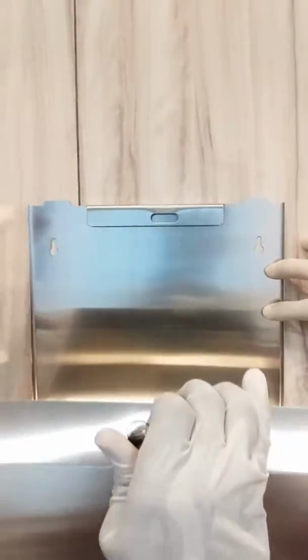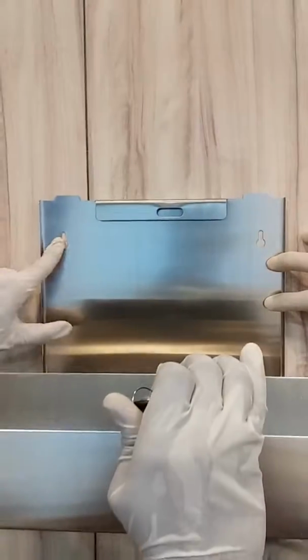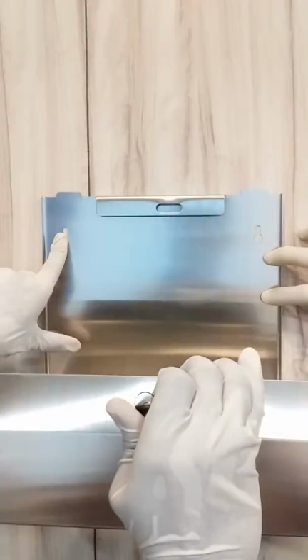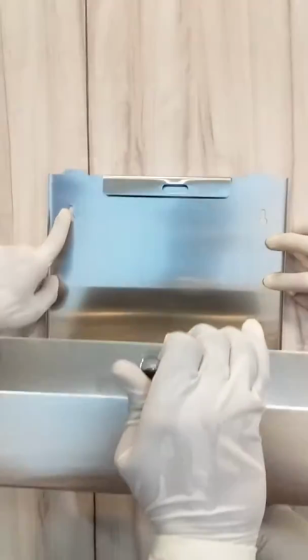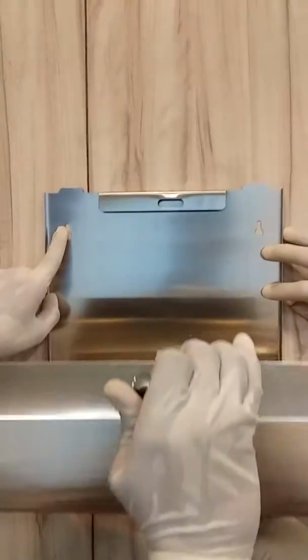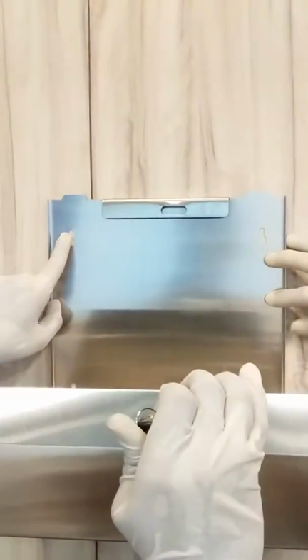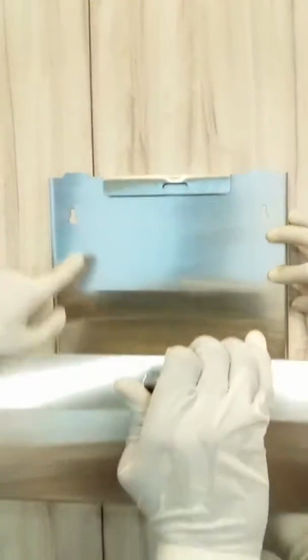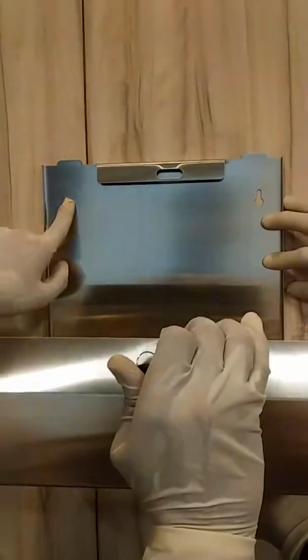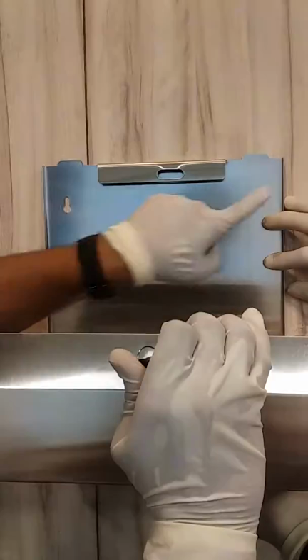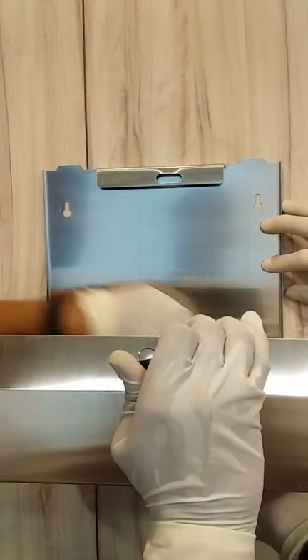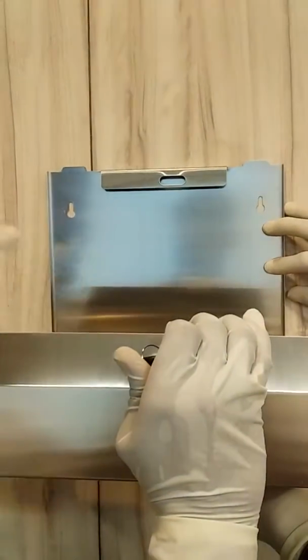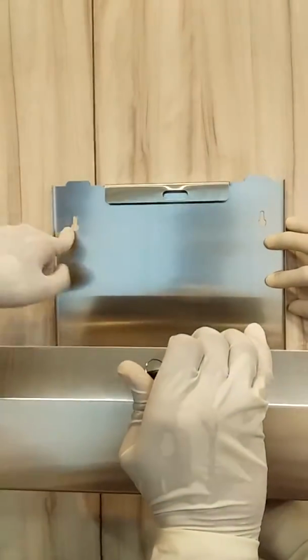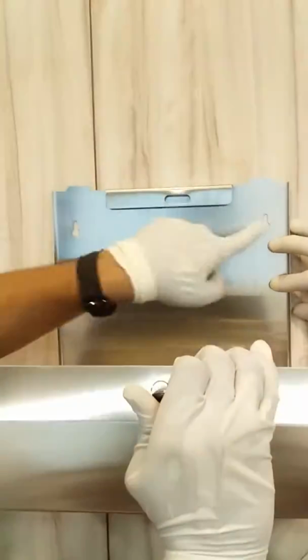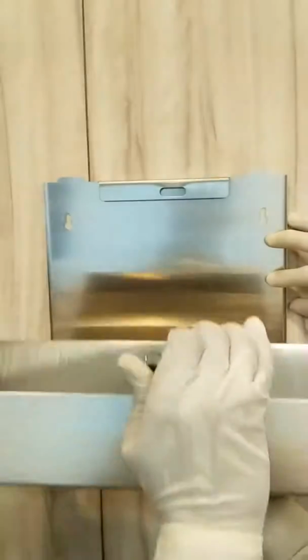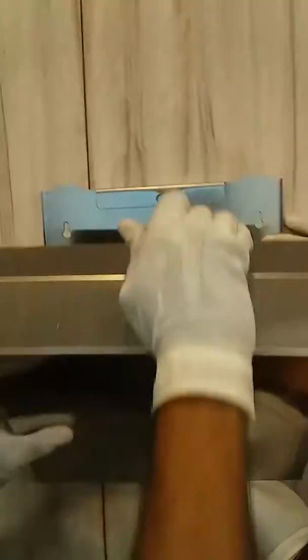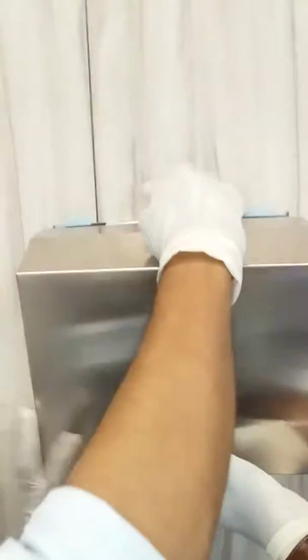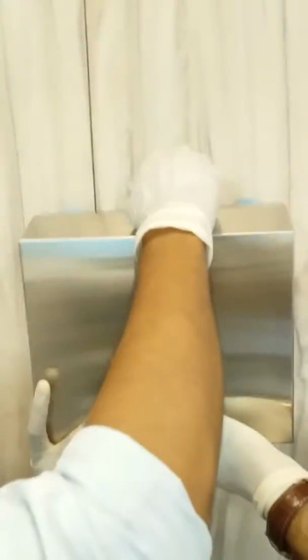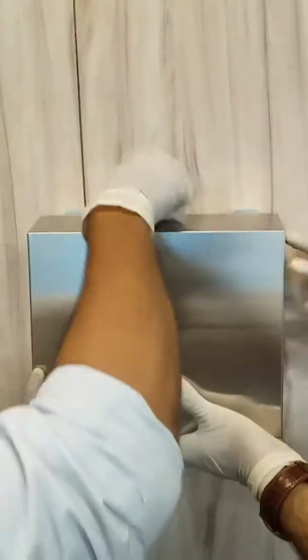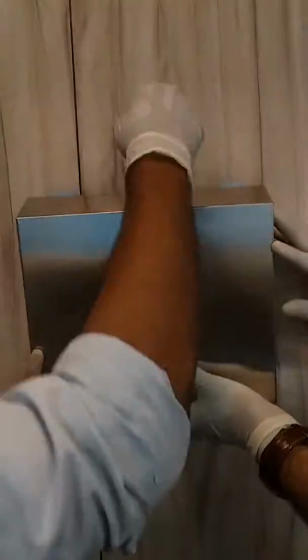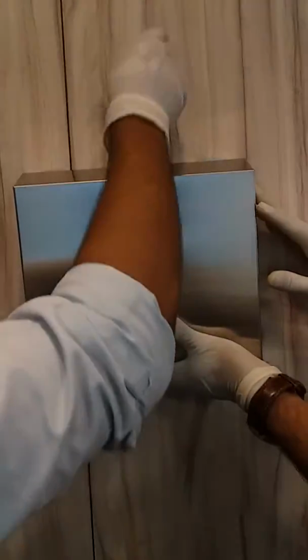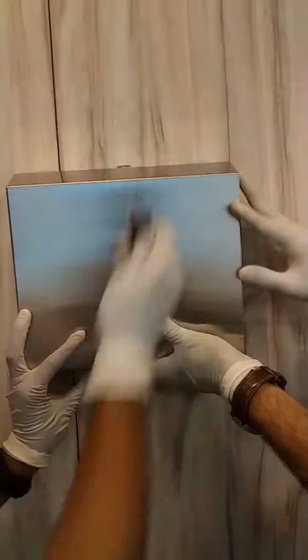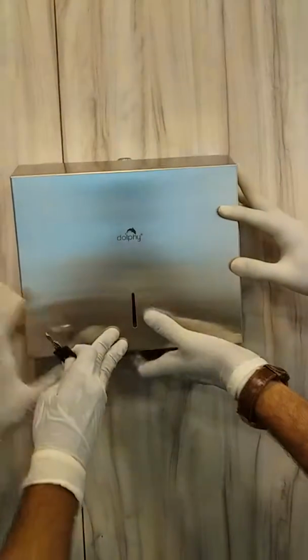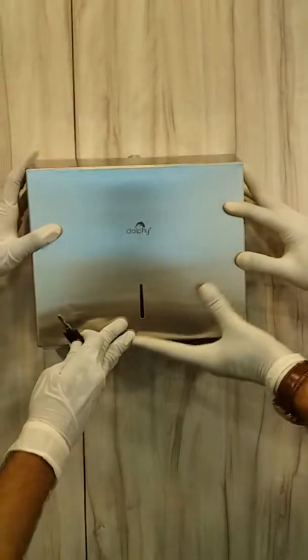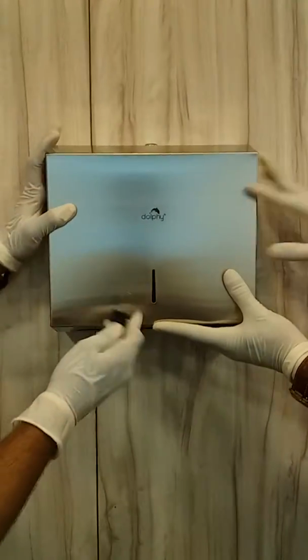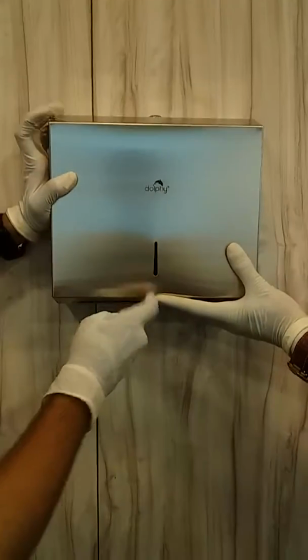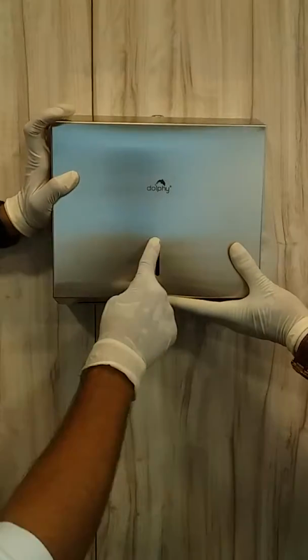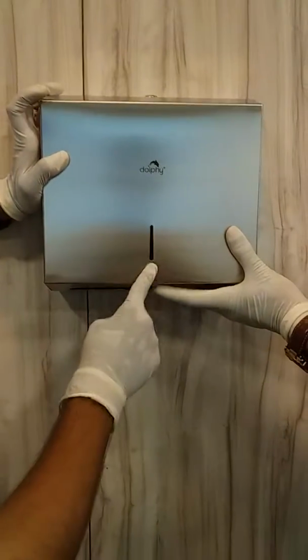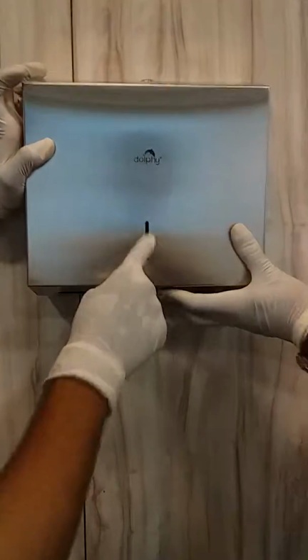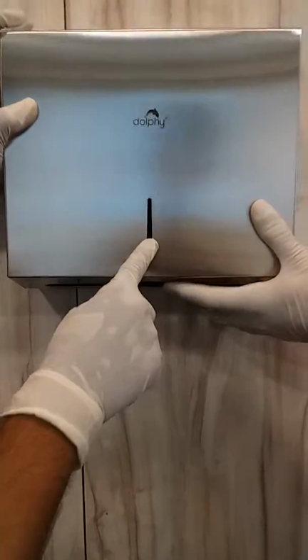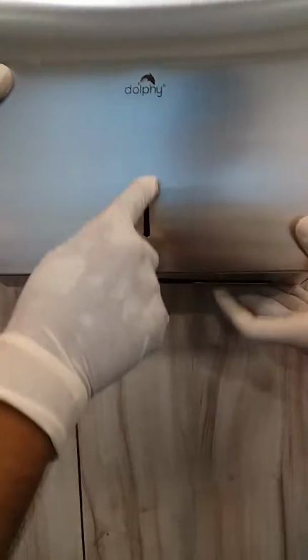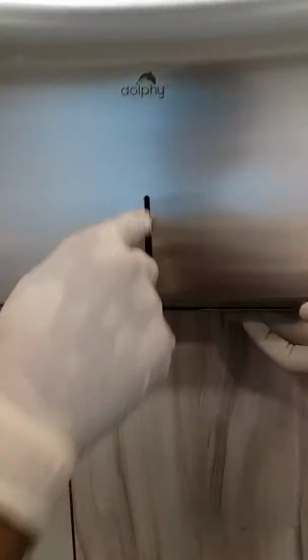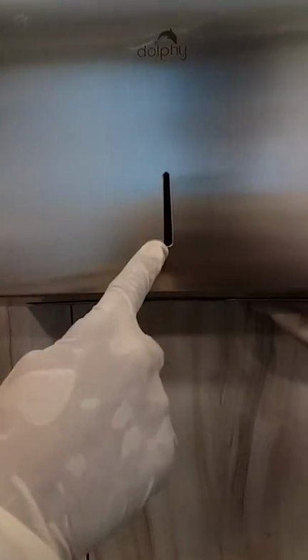To install this dispenser, choose your desired location on the wall, mark four points, and fix the screws directly — that's it, the paper dispenser is installed. The key can then be removed and kept safely.